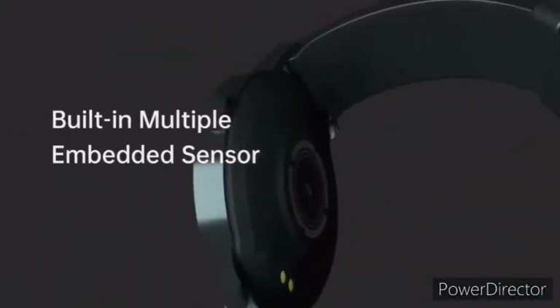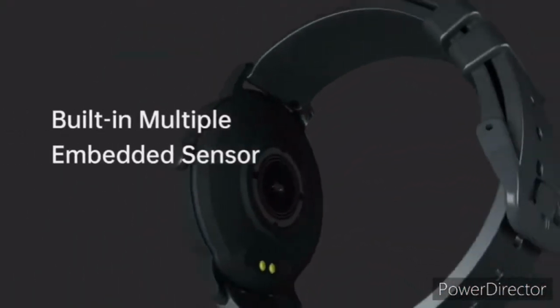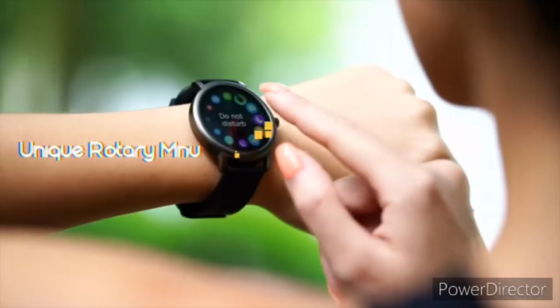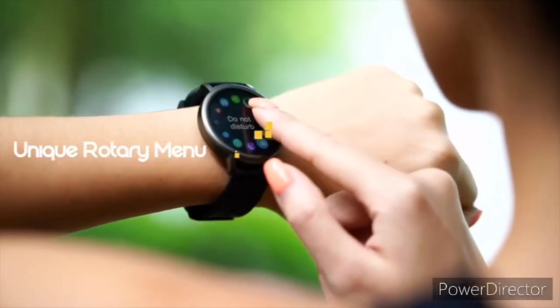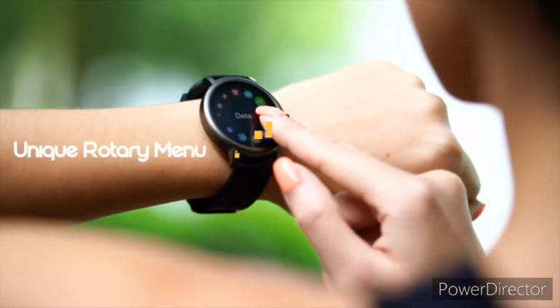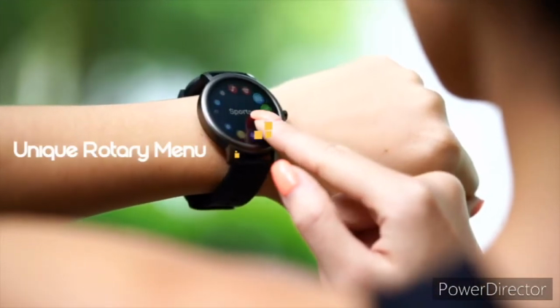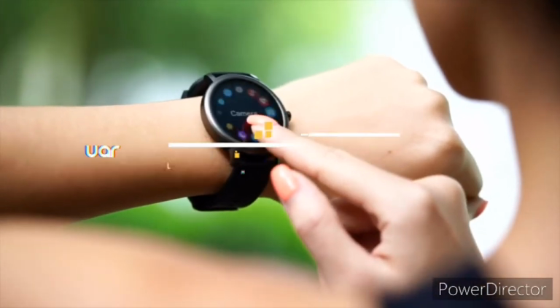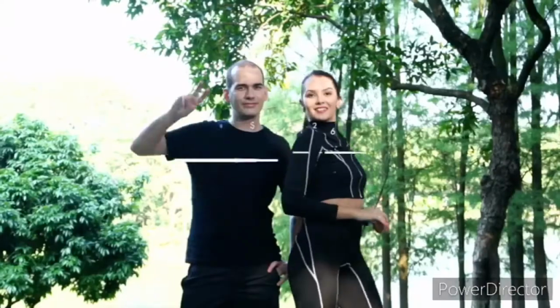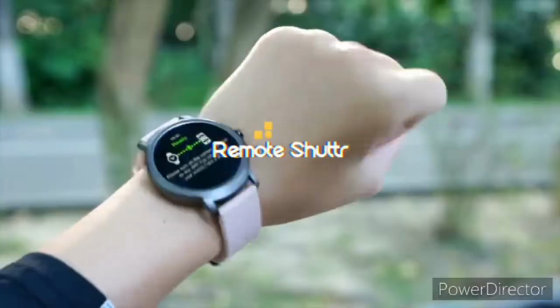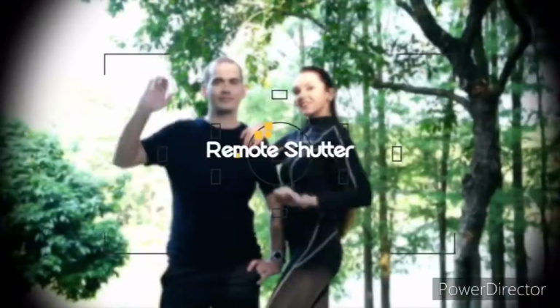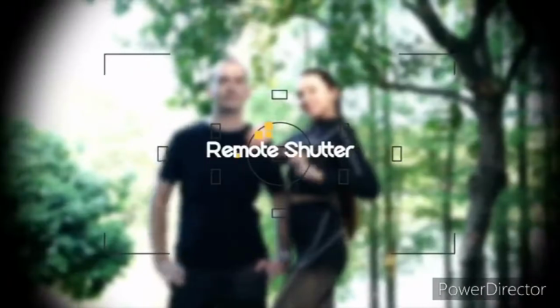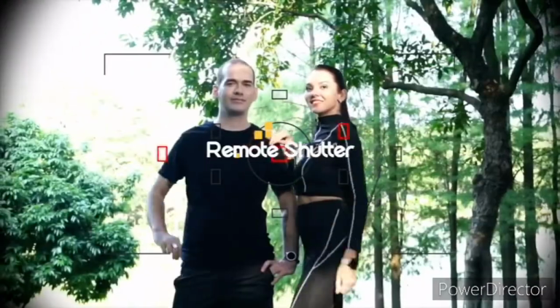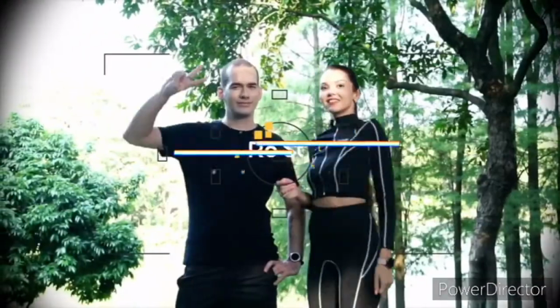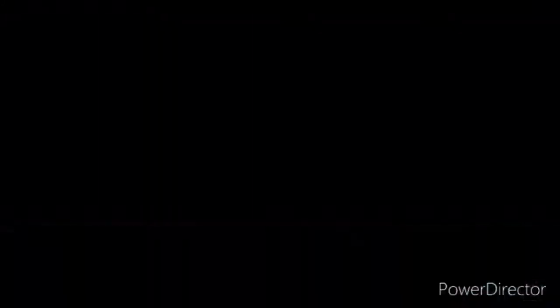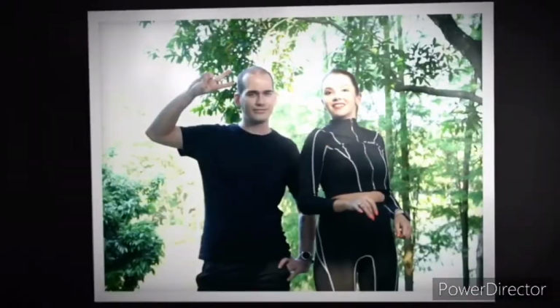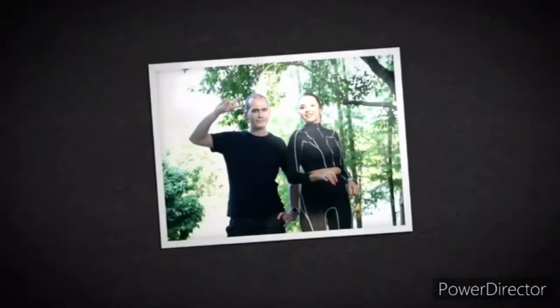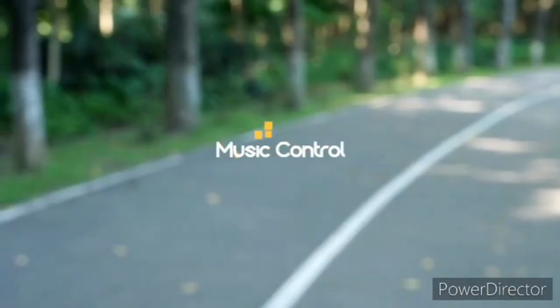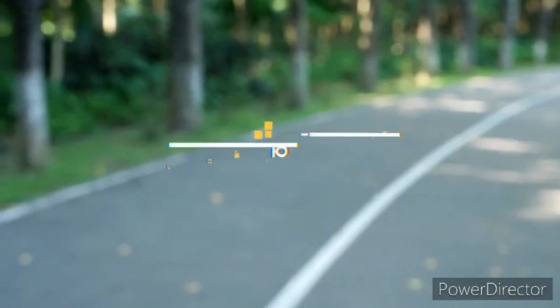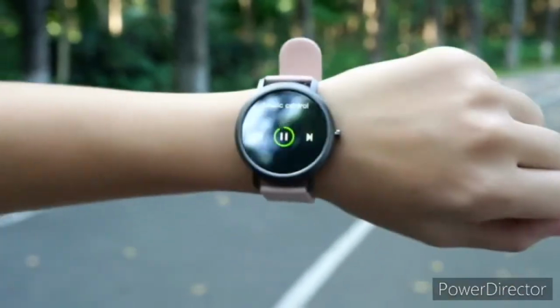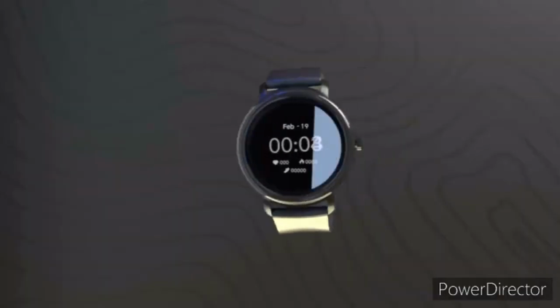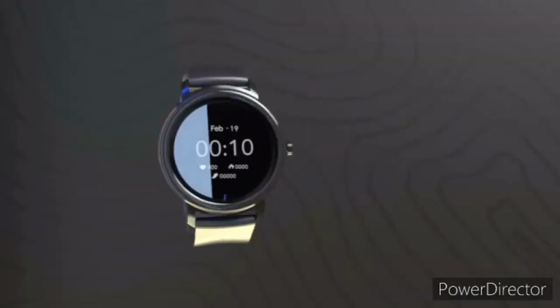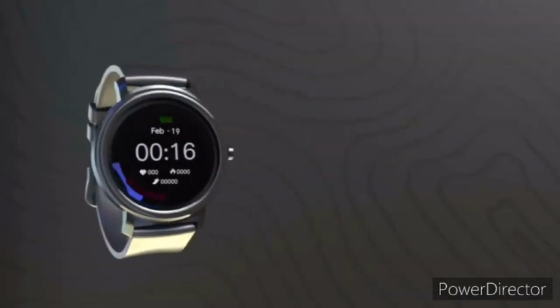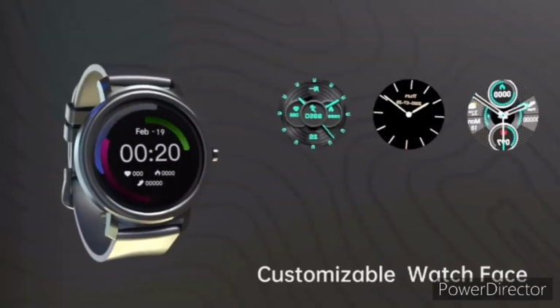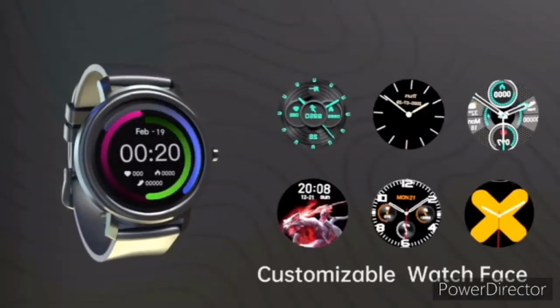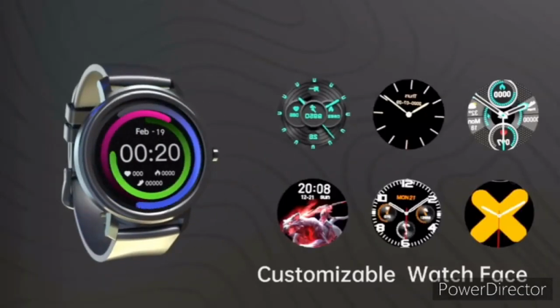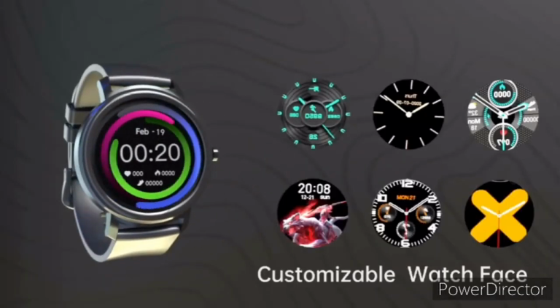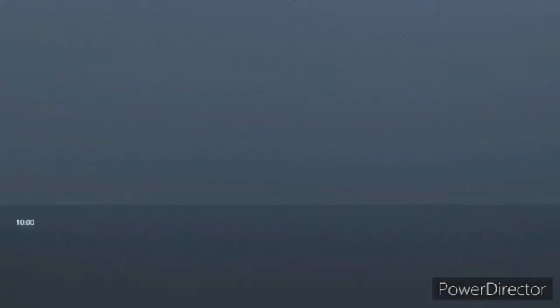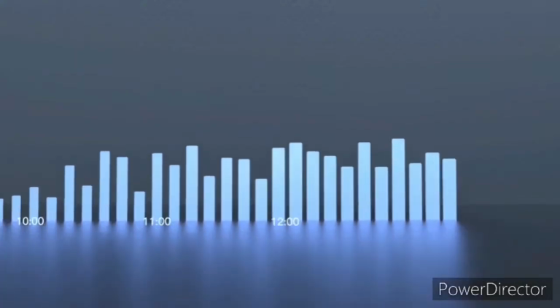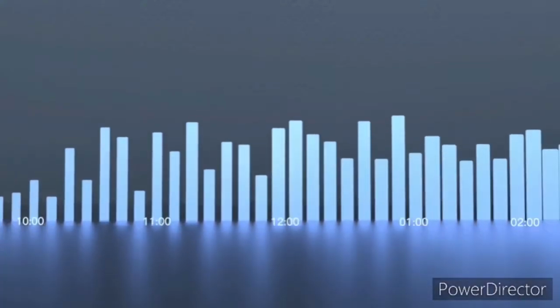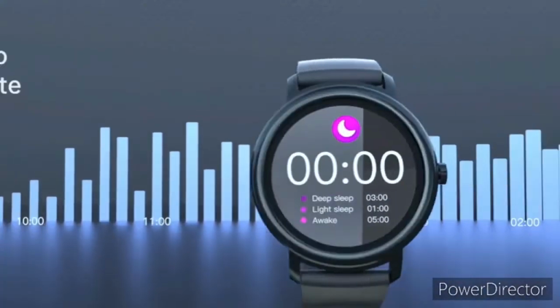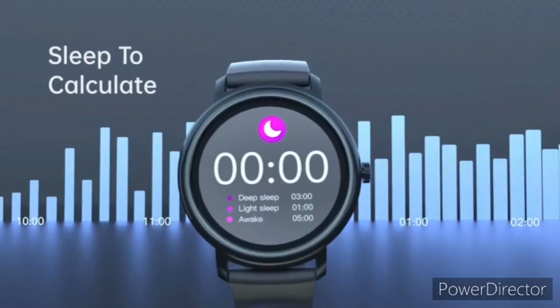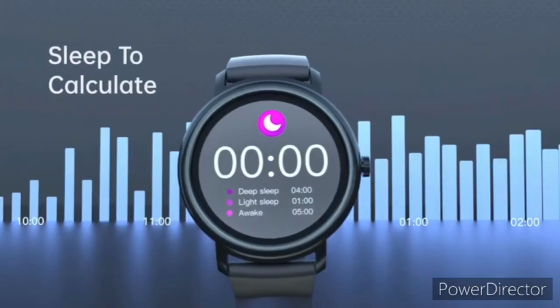This piece has IP68 certification and can easily resist rain, sweat, and frequent handwashing splashes. The watch also has a set of watch faces allowing users to customize the wearable's appearance according to their preference.